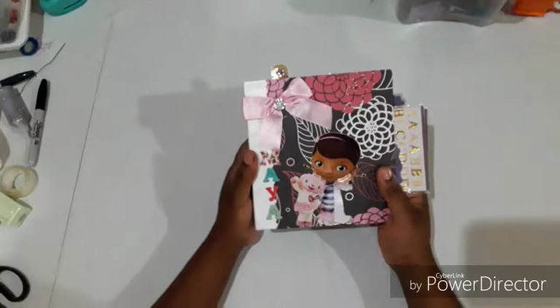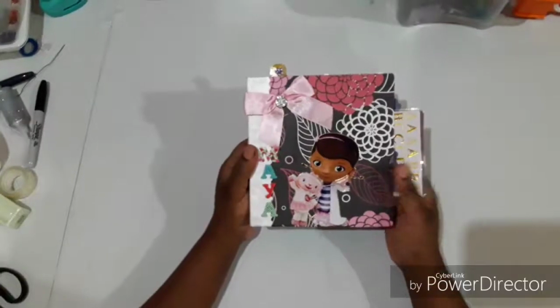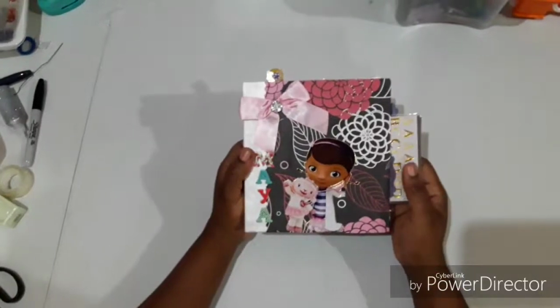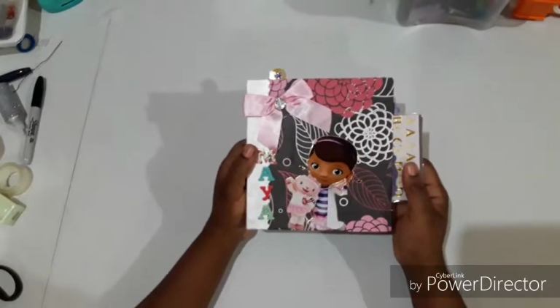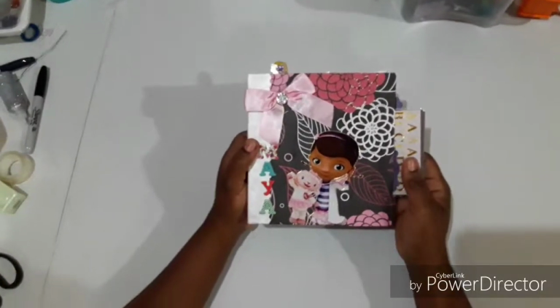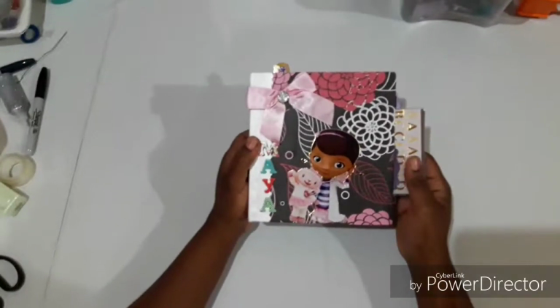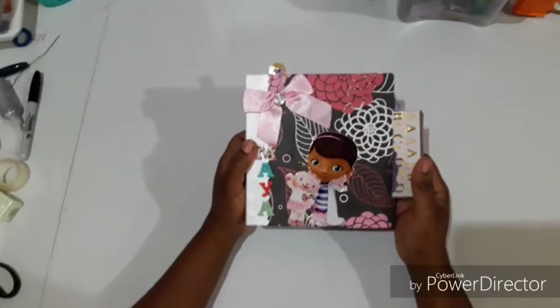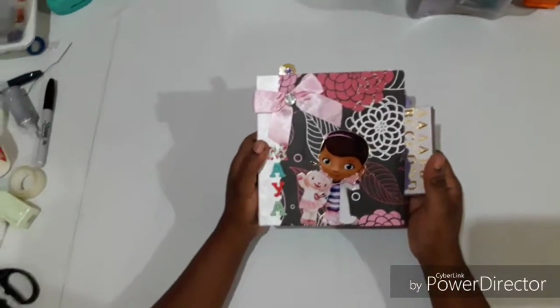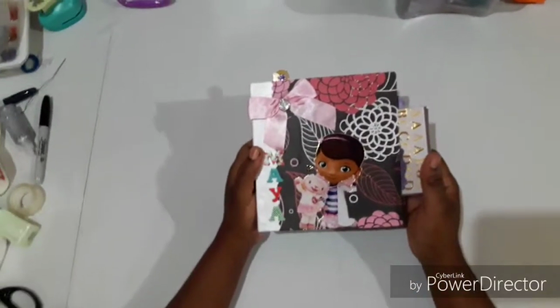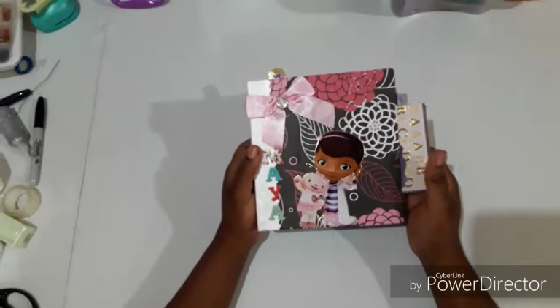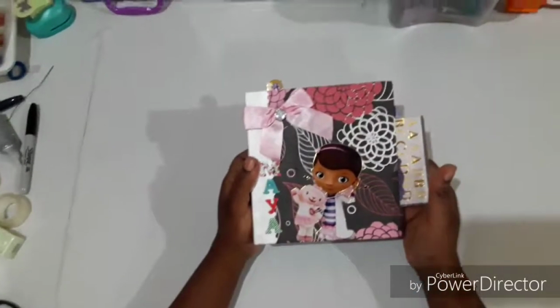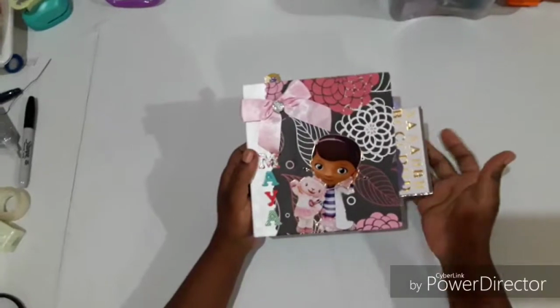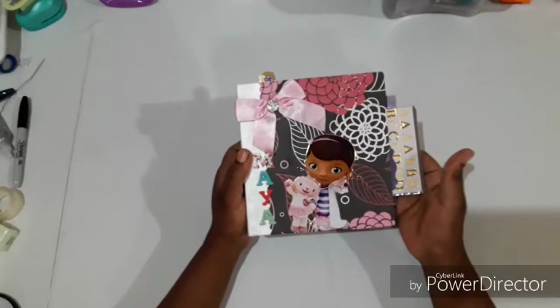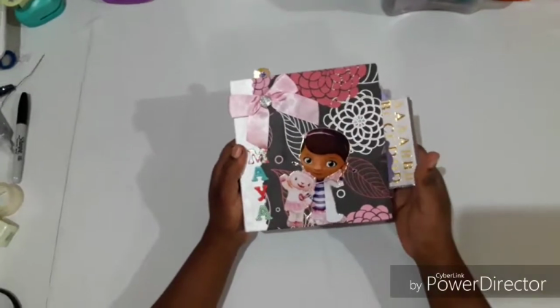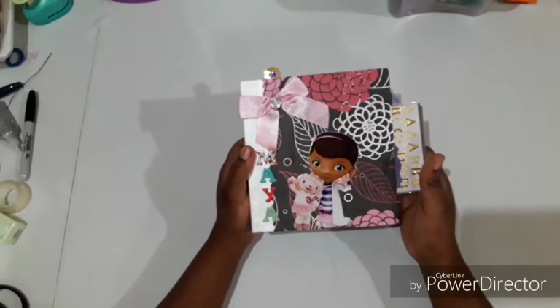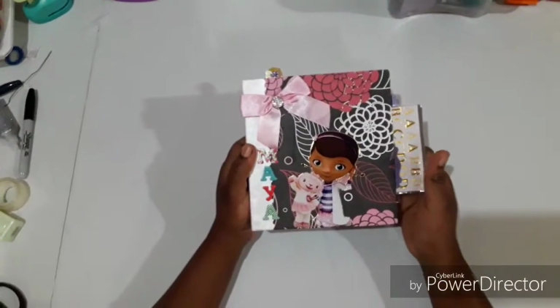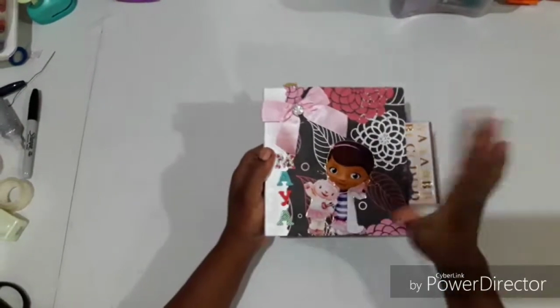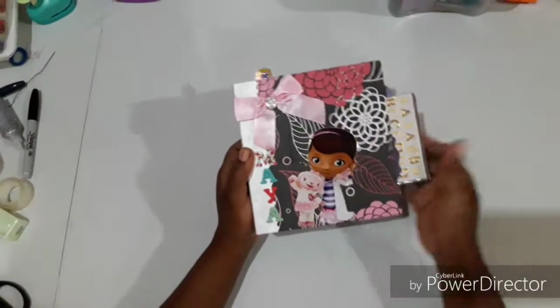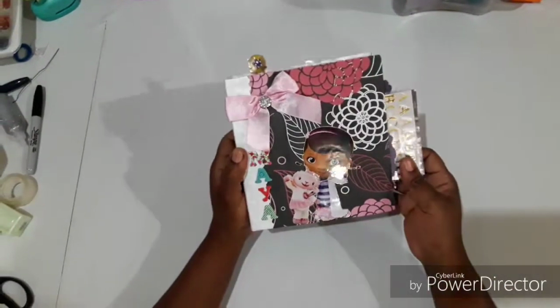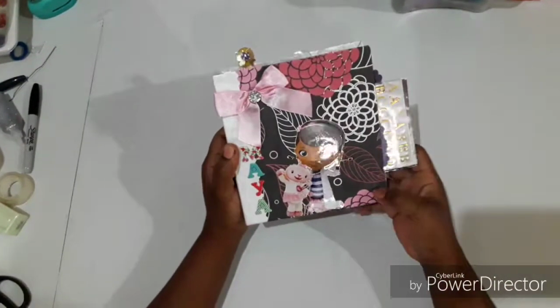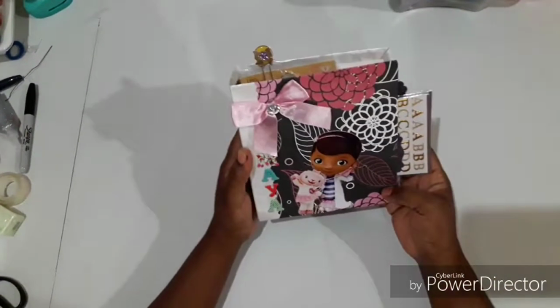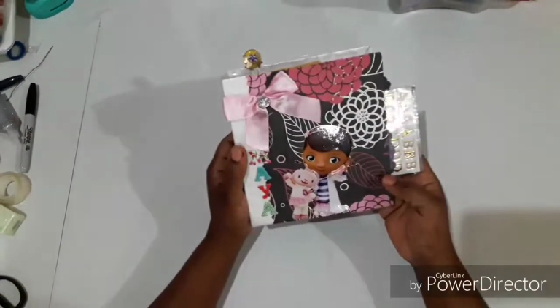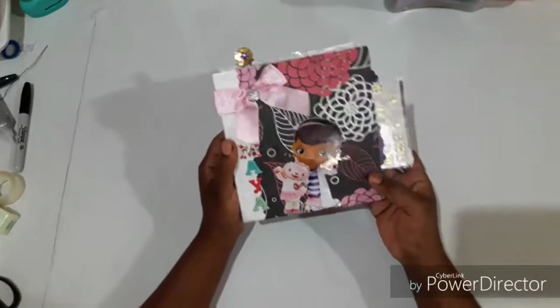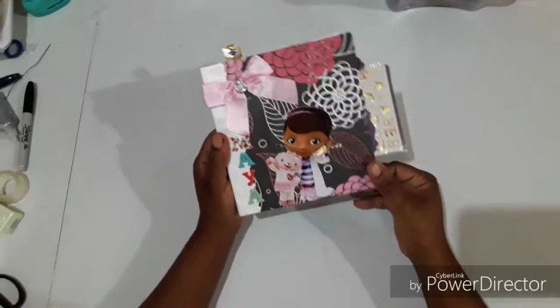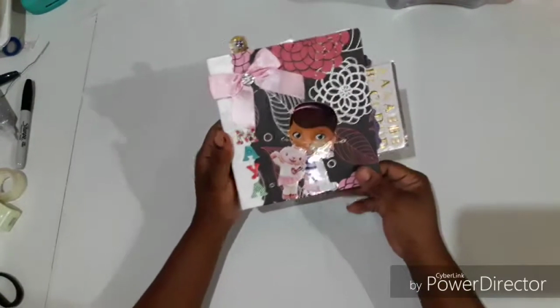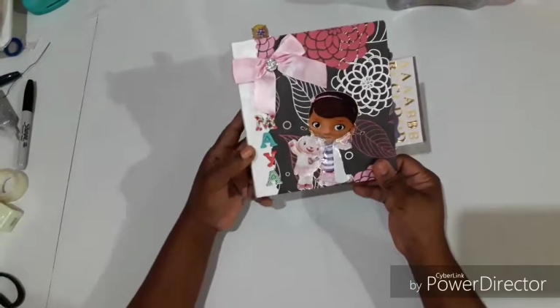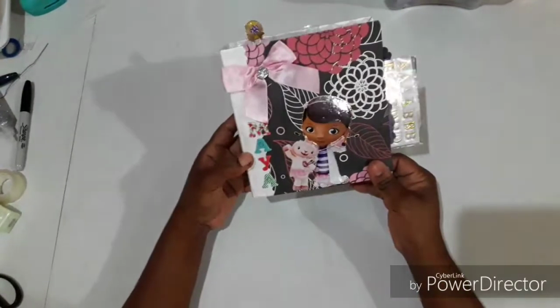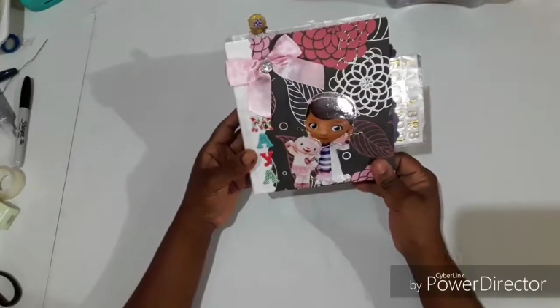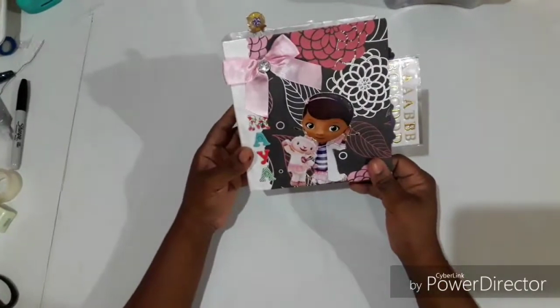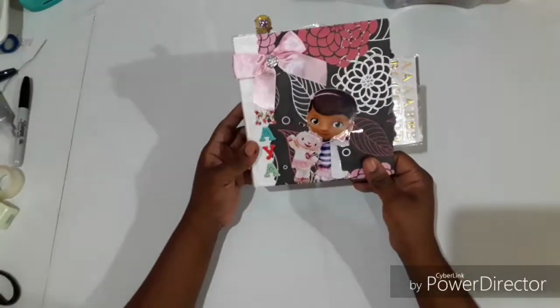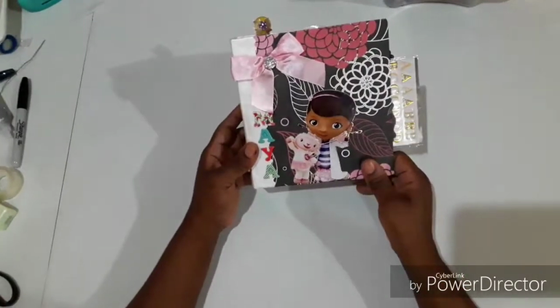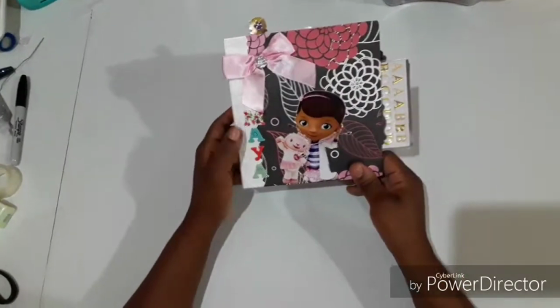Hi guys, this is Jacene and I'm back with another video. Today I'm going to reveal a mini album that I made for this lovely young lady who's really into paper craft.